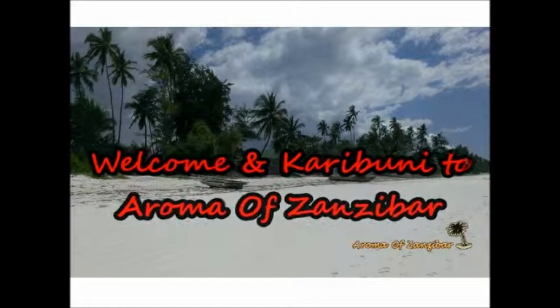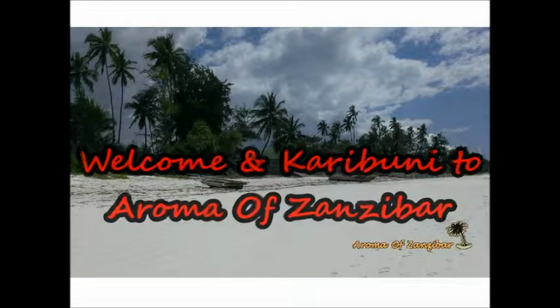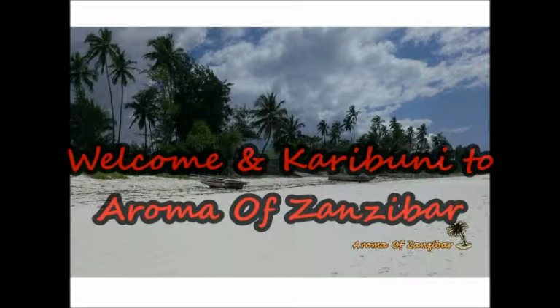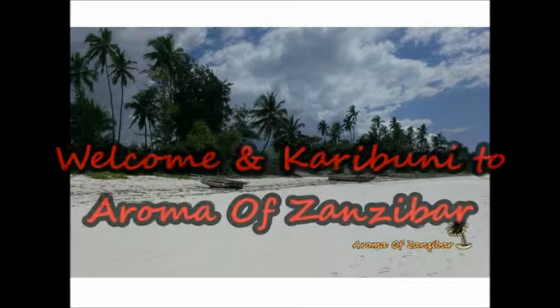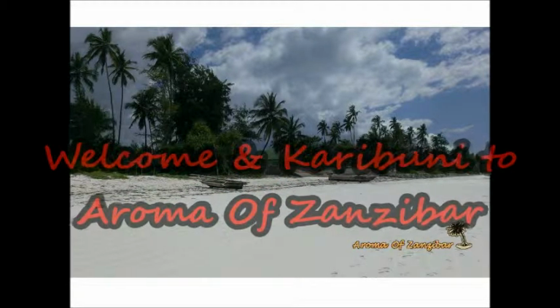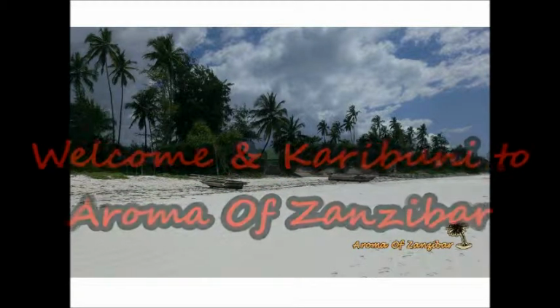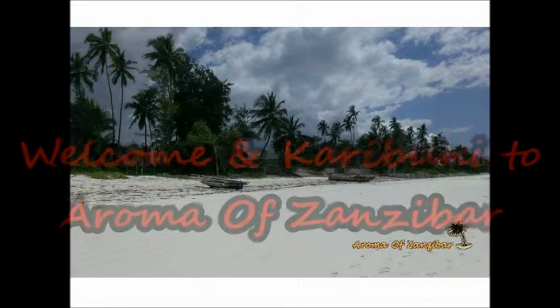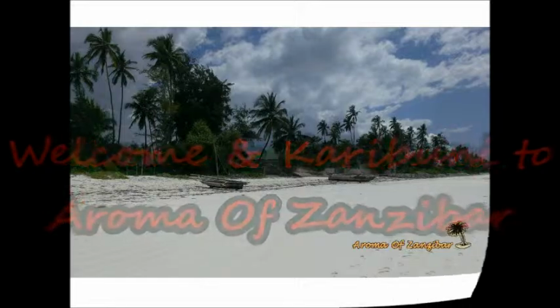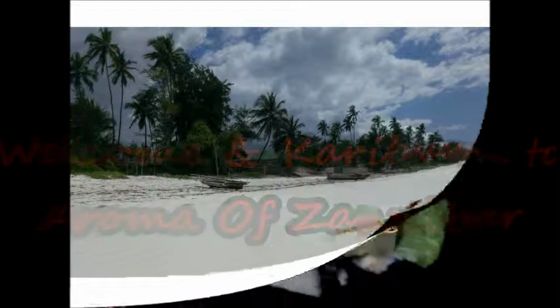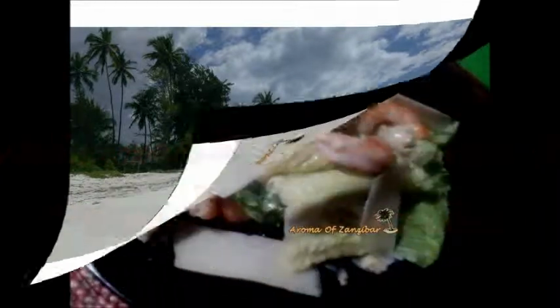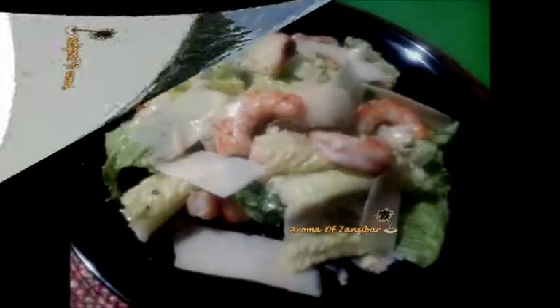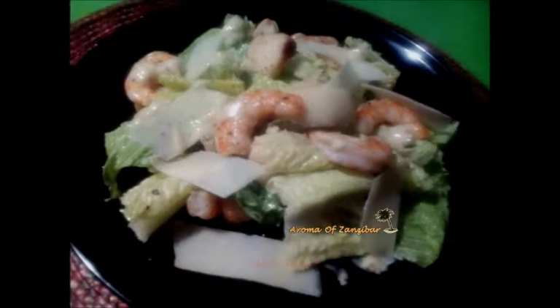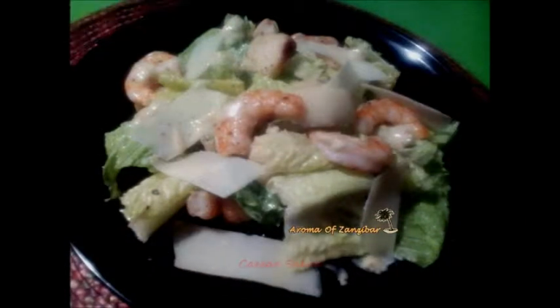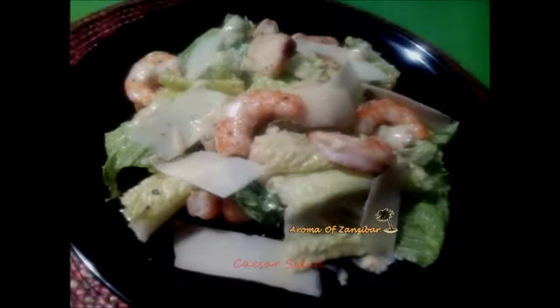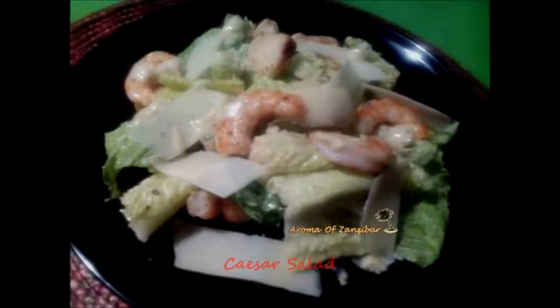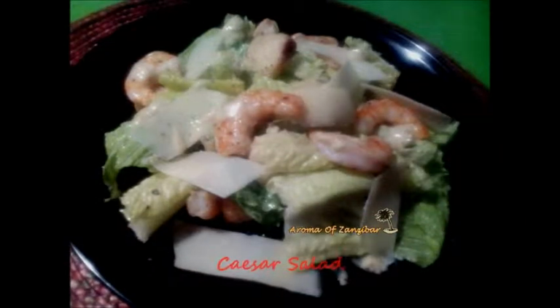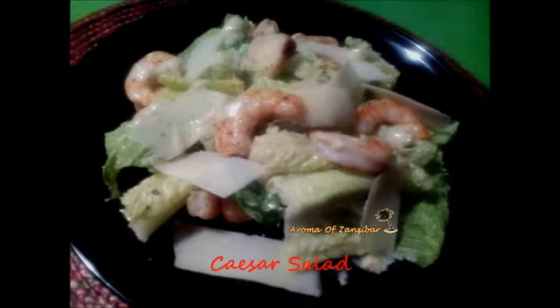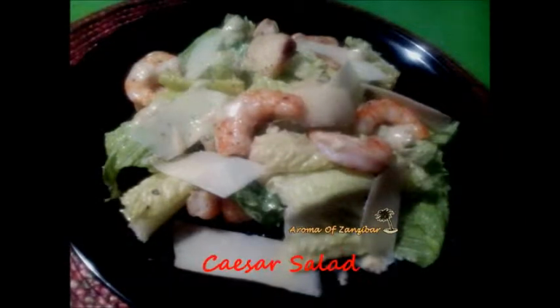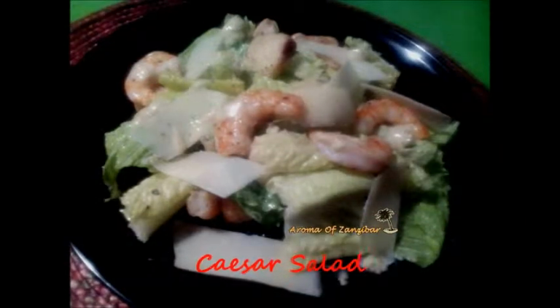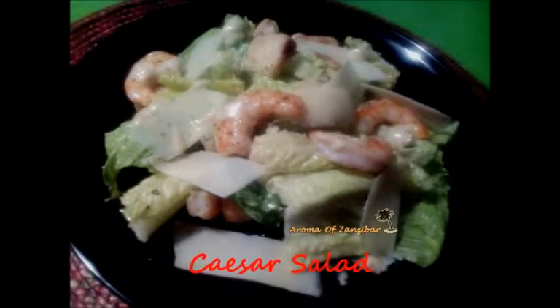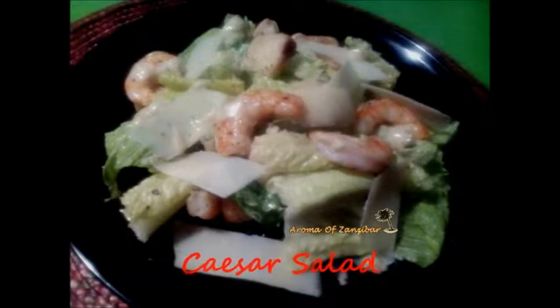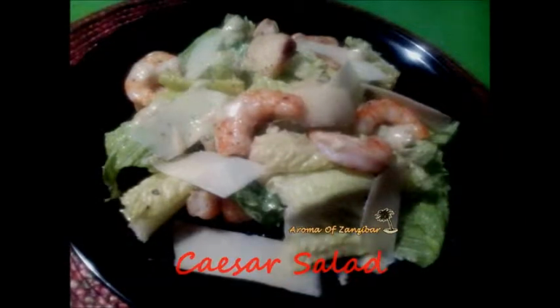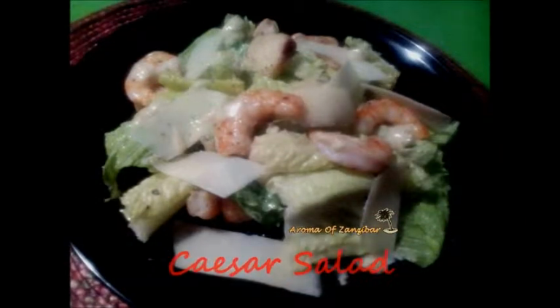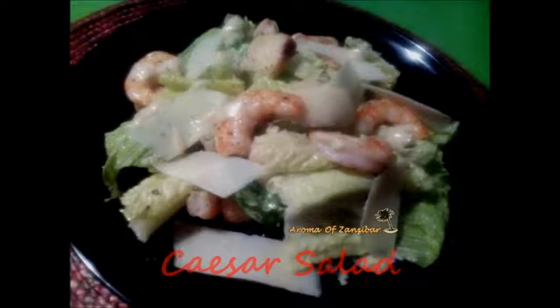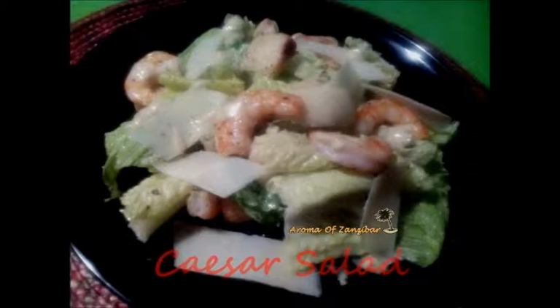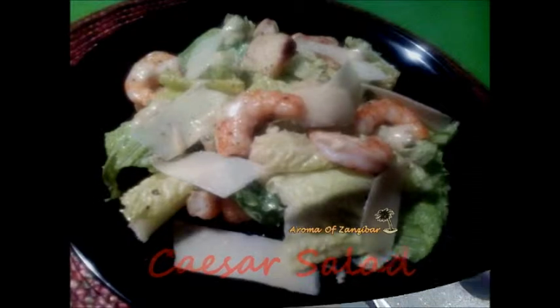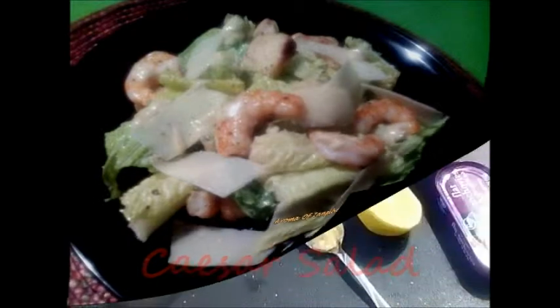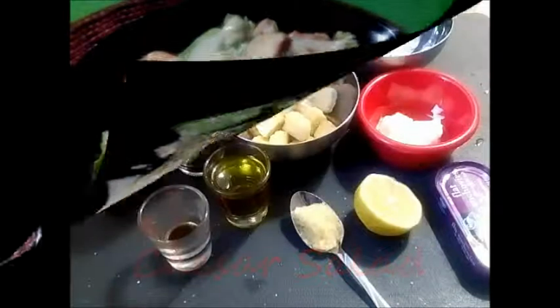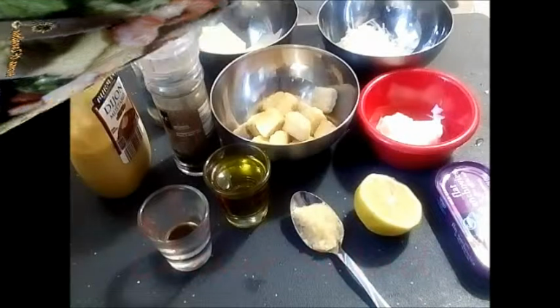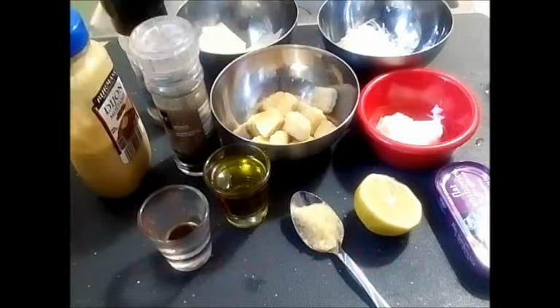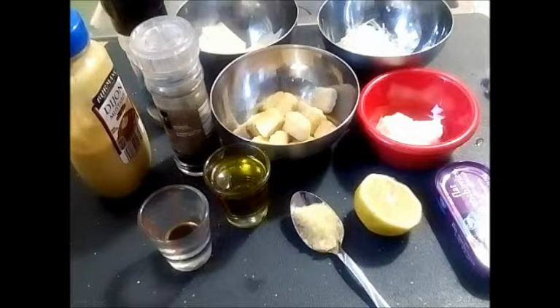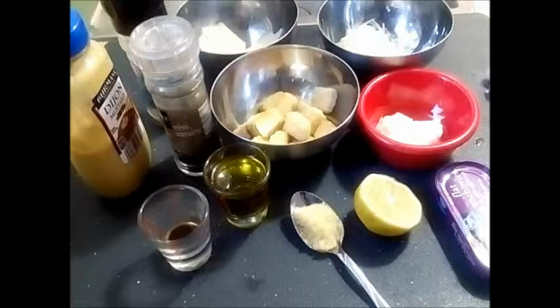Welcome and Karibuni to Aroma of Zanzibar. Today I'm going to share with you how I make this beautiful Caesar salad, and I've got a number of ingredients here that we're going to be using for our dressing.